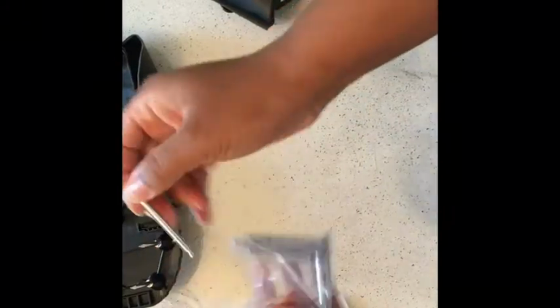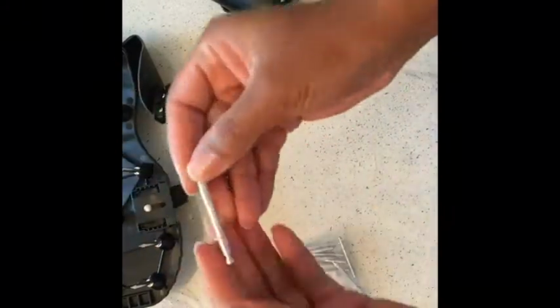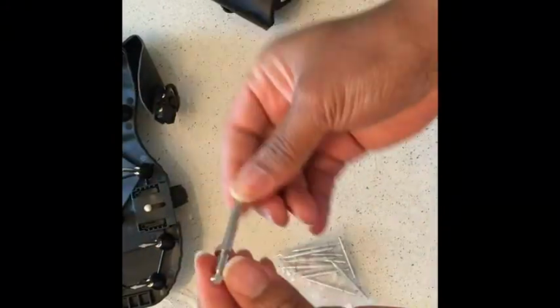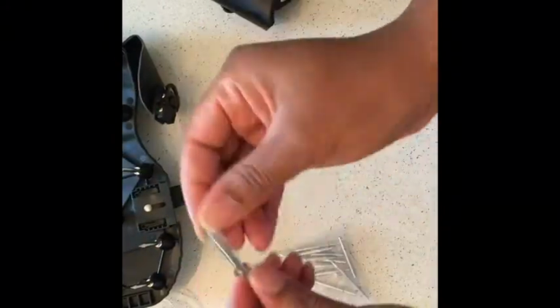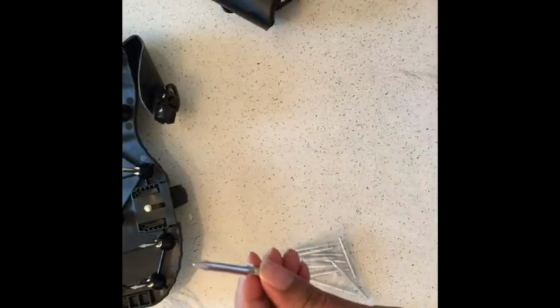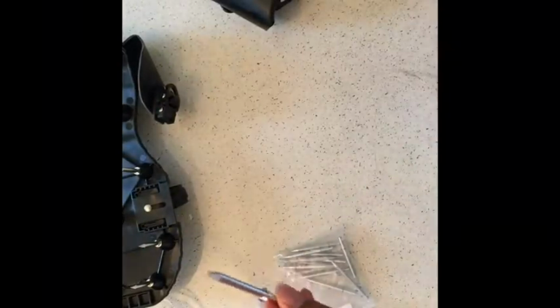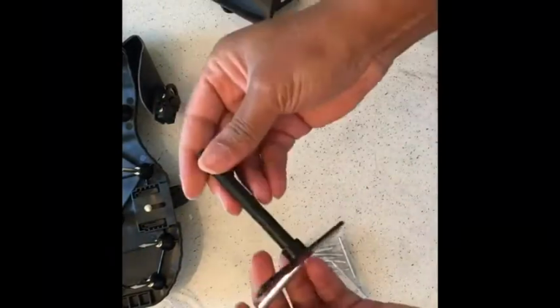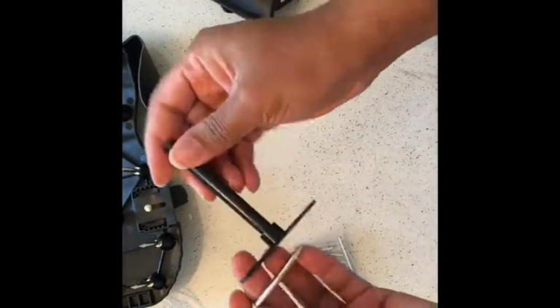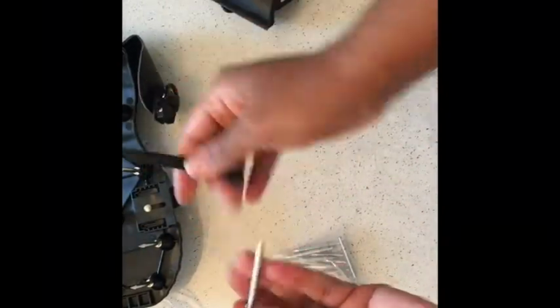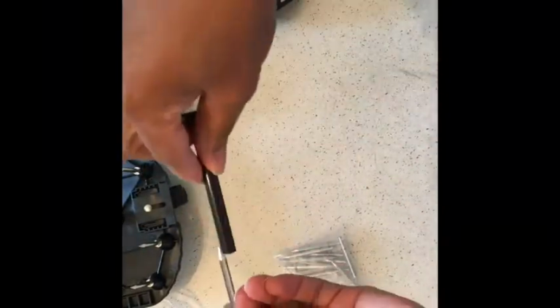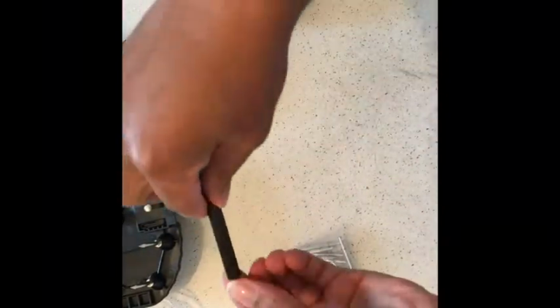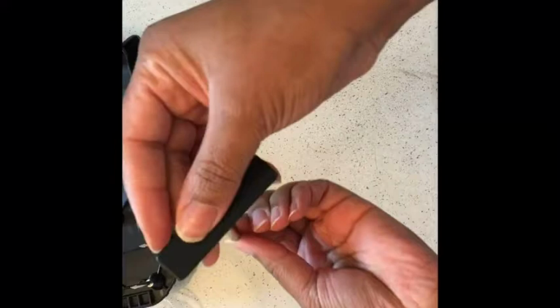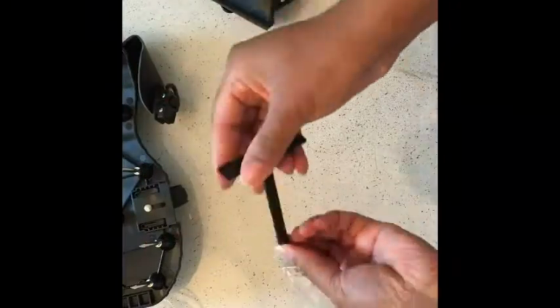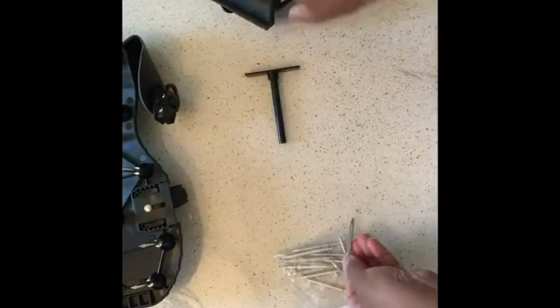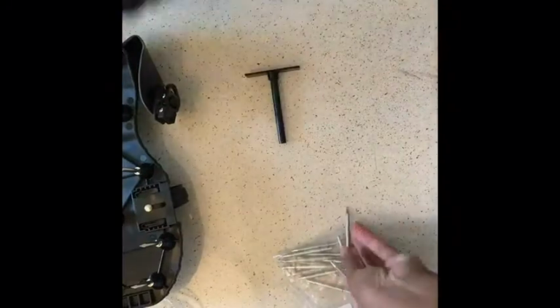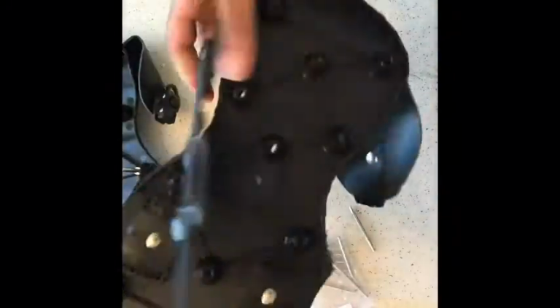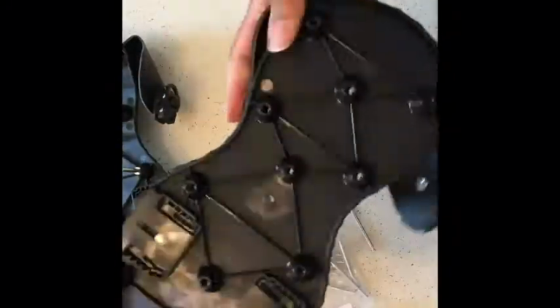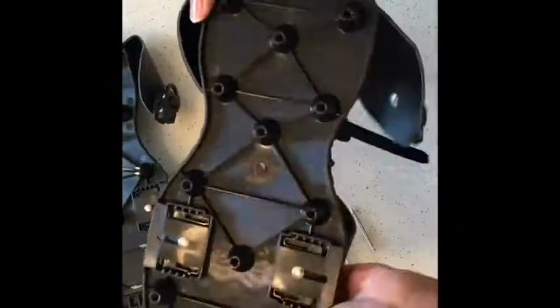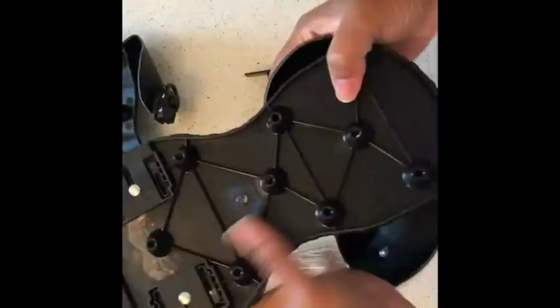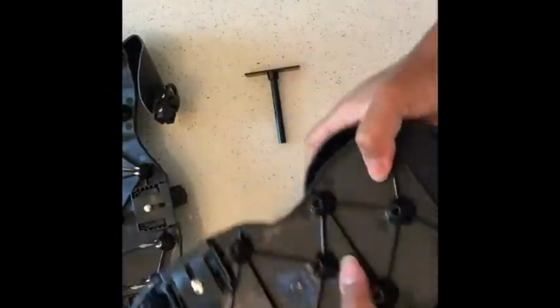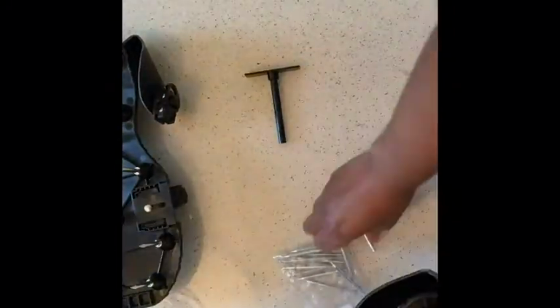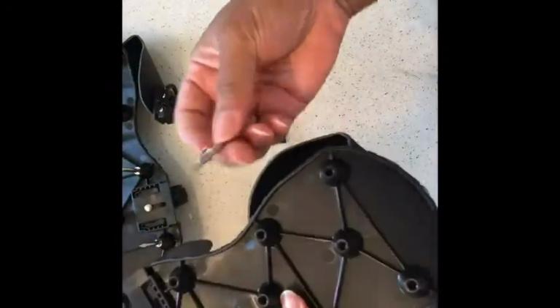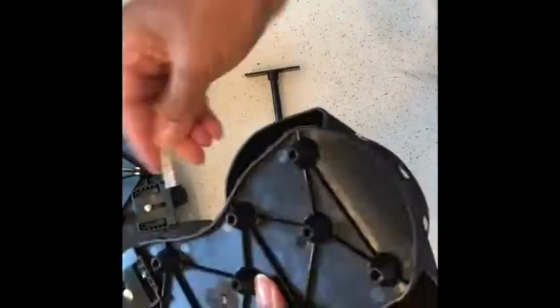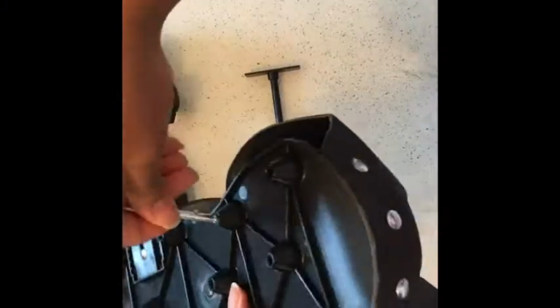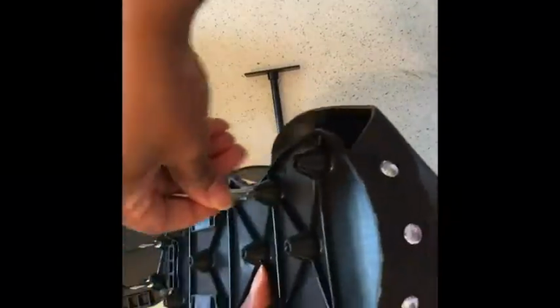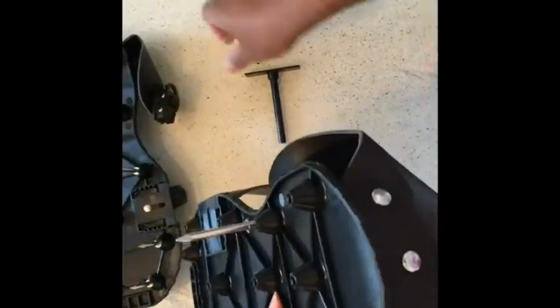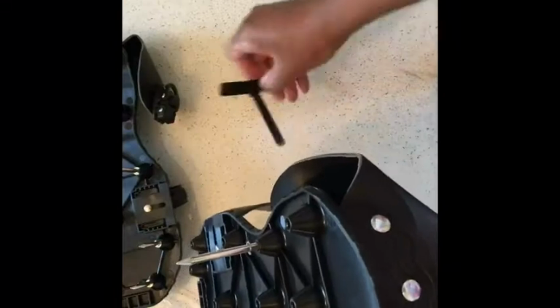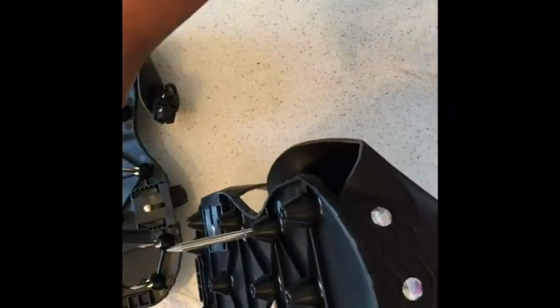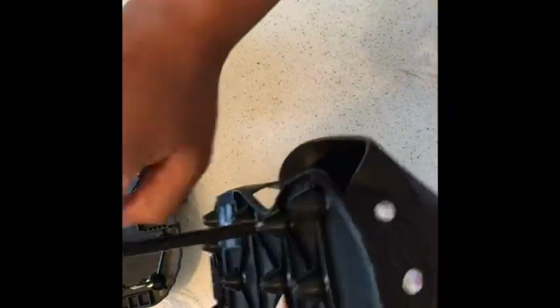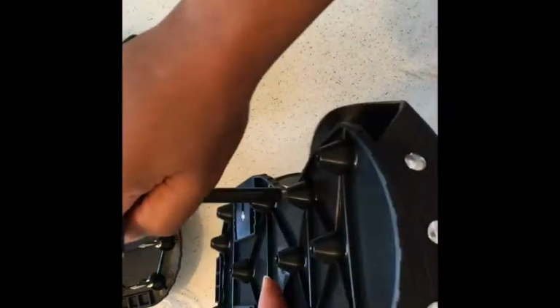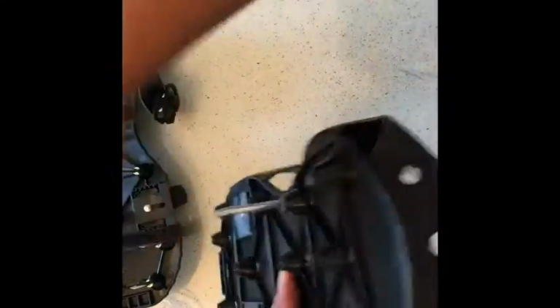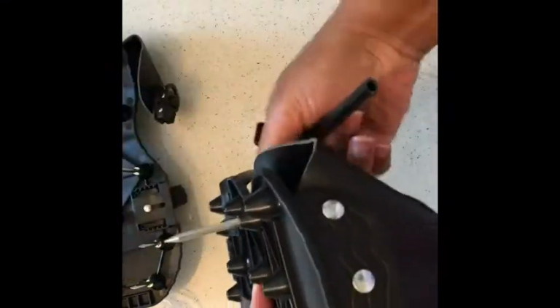Putting these together is fairly simple. You have the spikes and you have this tool right here. You're going to put the actual spike part in the hole, take the tool, push down with a little bit of force, and bam — there you have it.